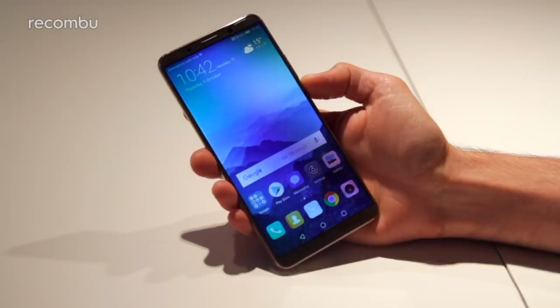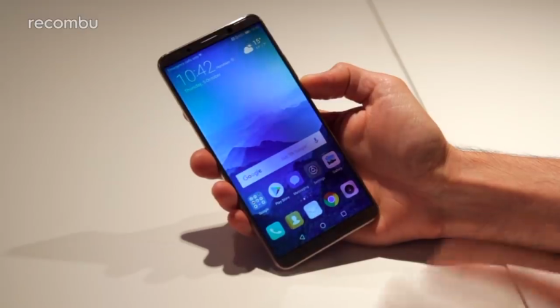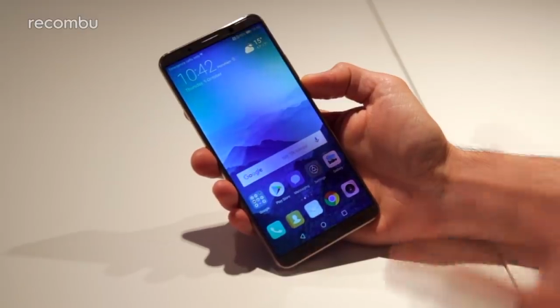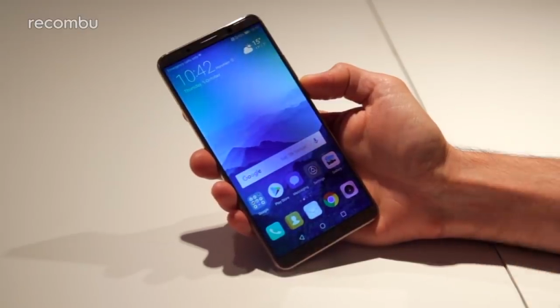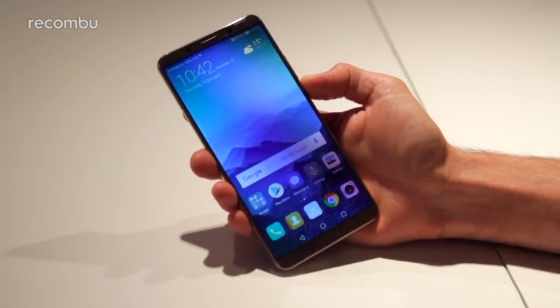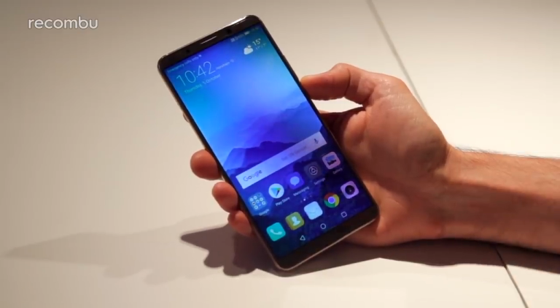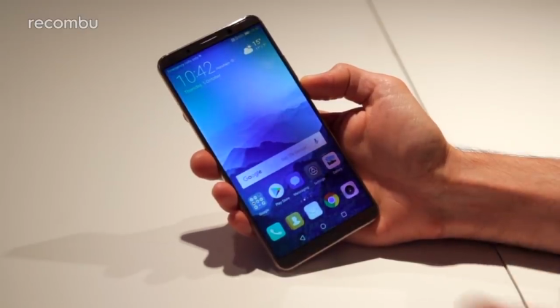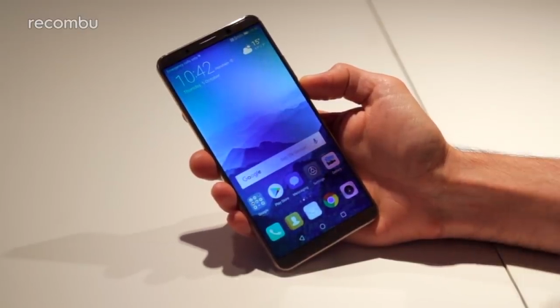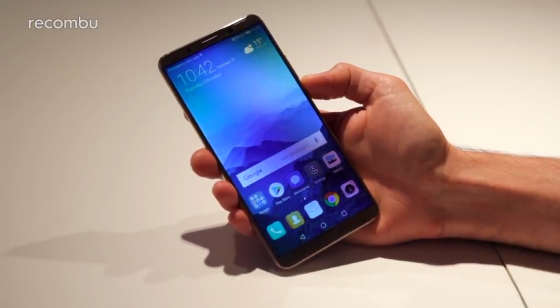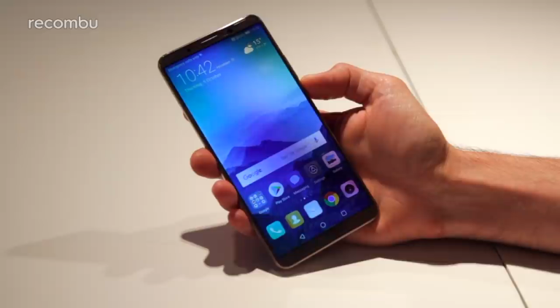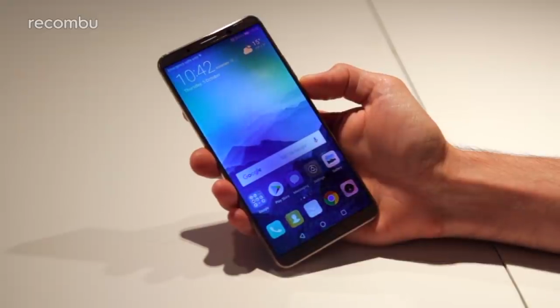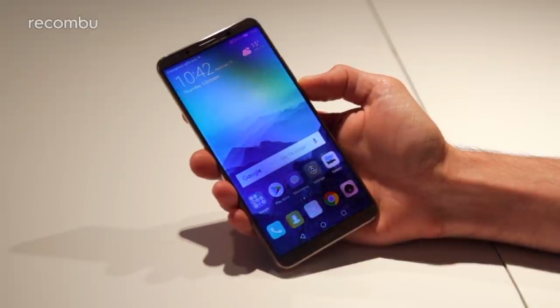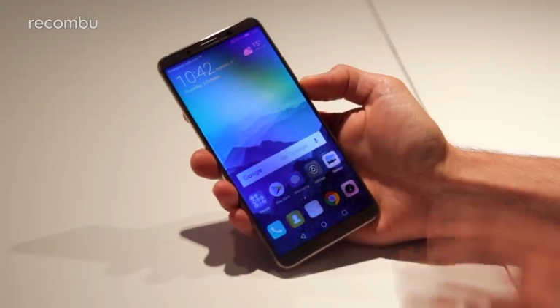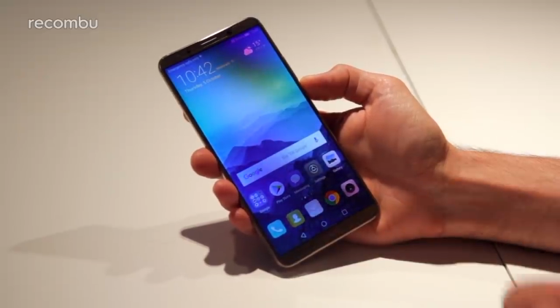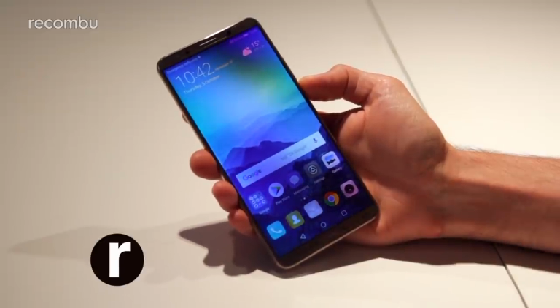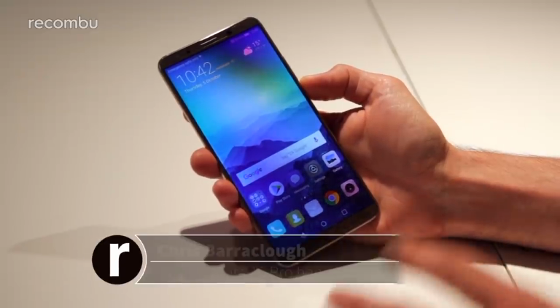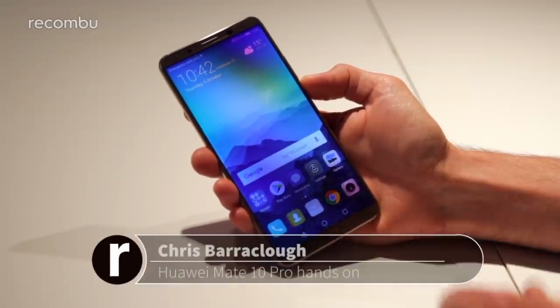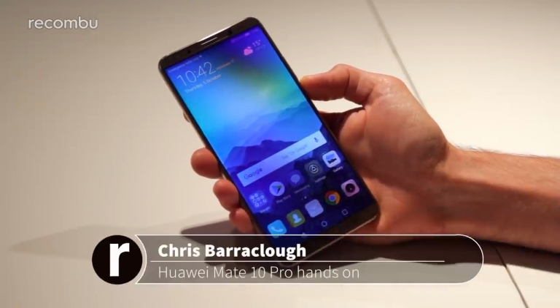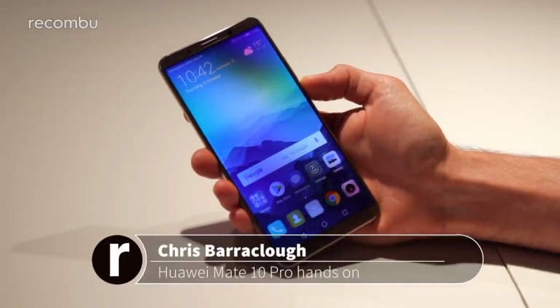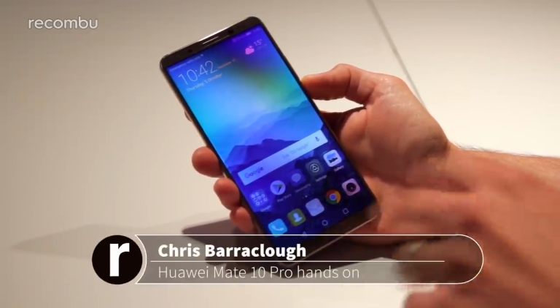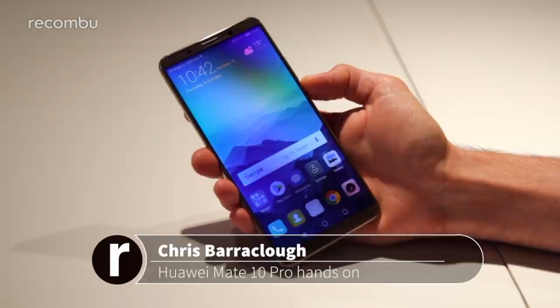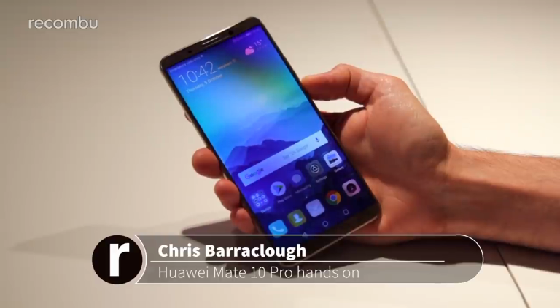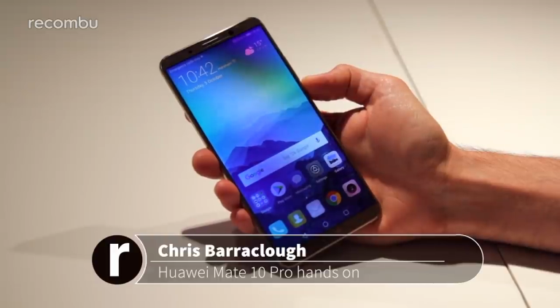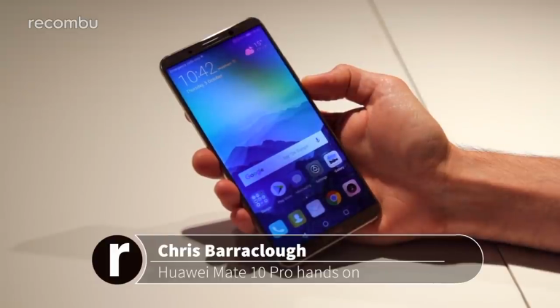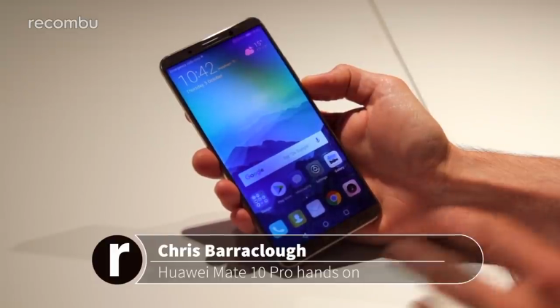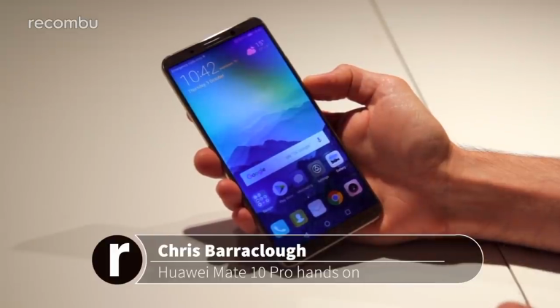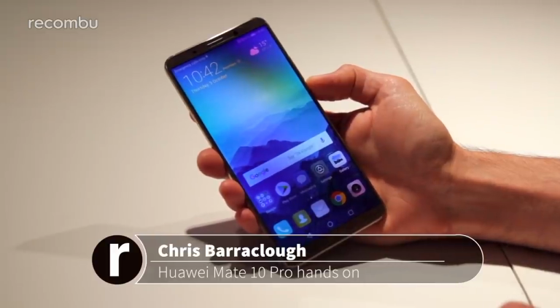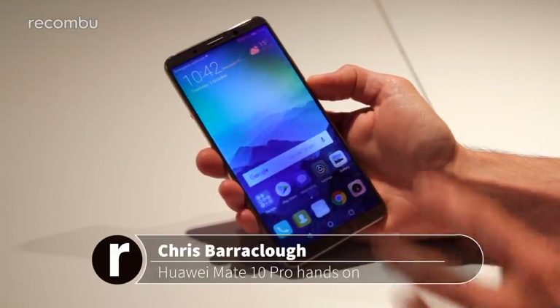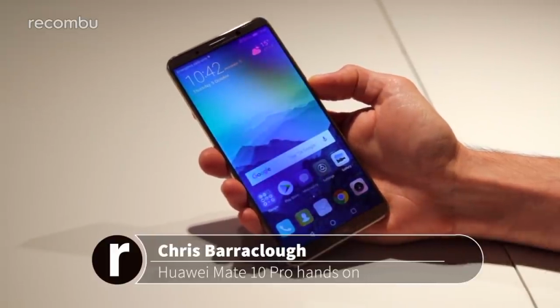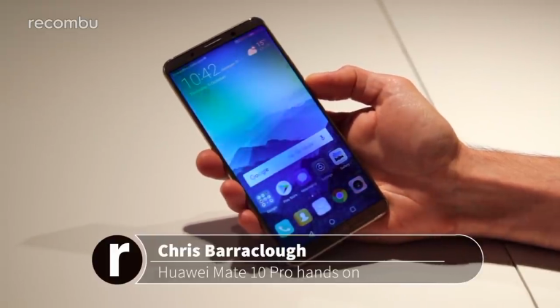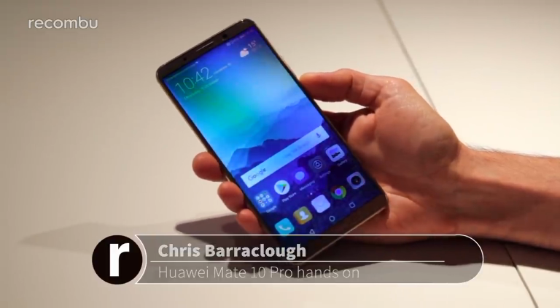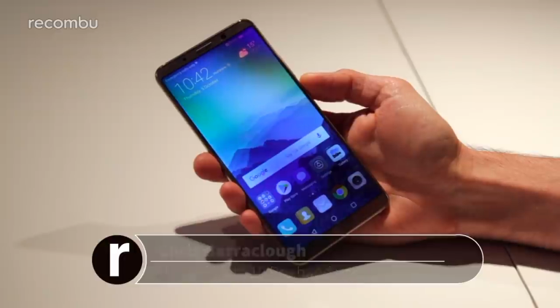Huawei has just launched two of its new Mate handsets, the biggest smartphone offerings that Huawei has at the moment. This is the Mate 10 Pro, a slightly updated version with a refined design and some boosted specs. Let's have a hands-on and see what we get.